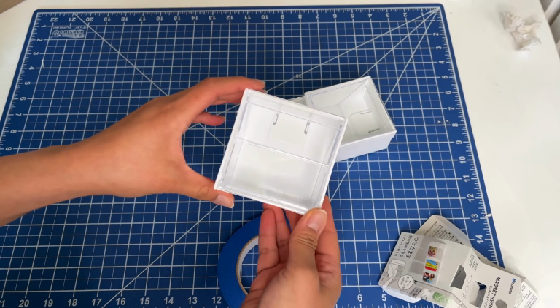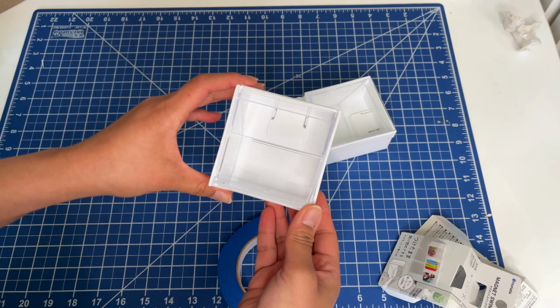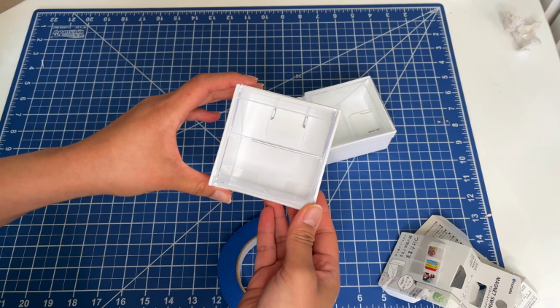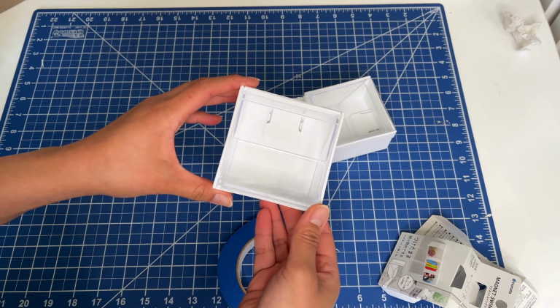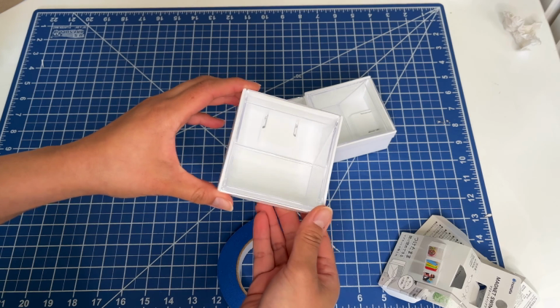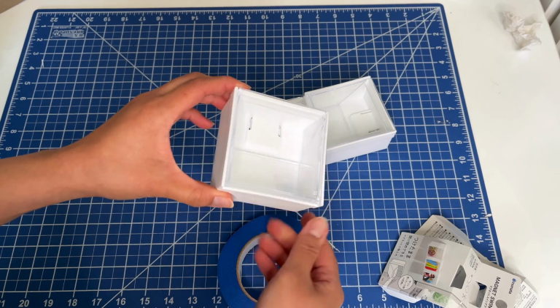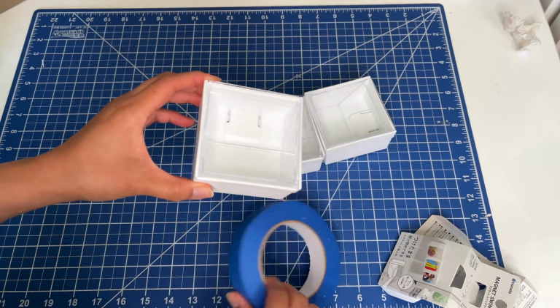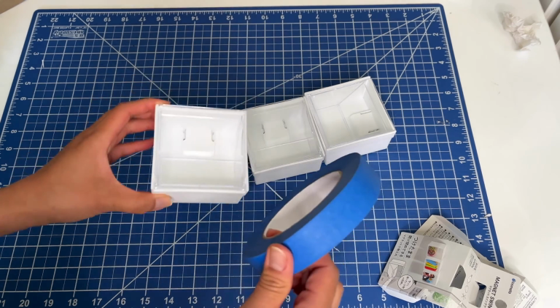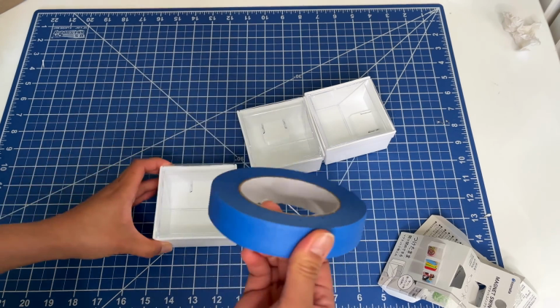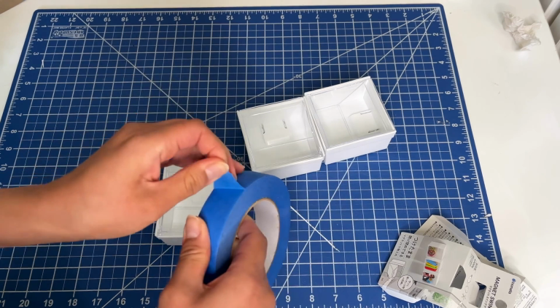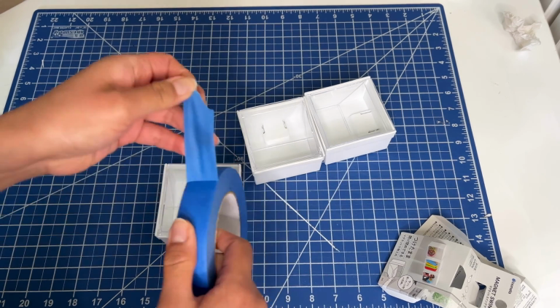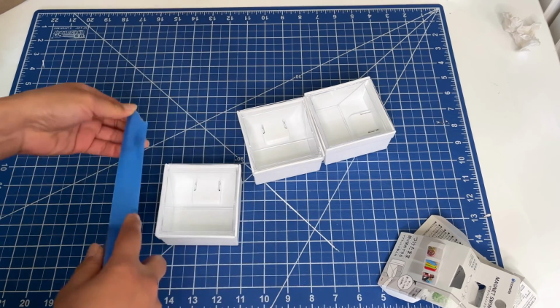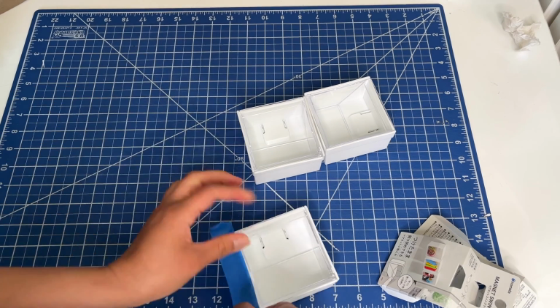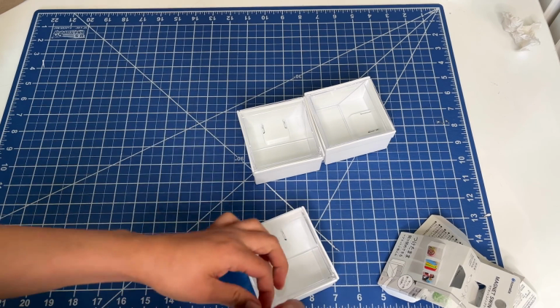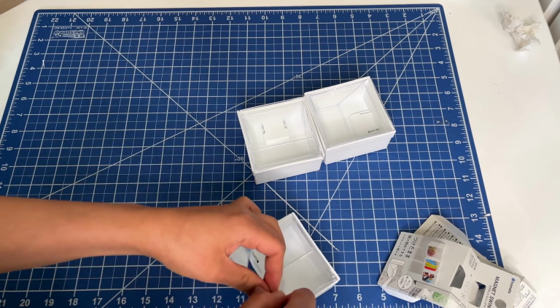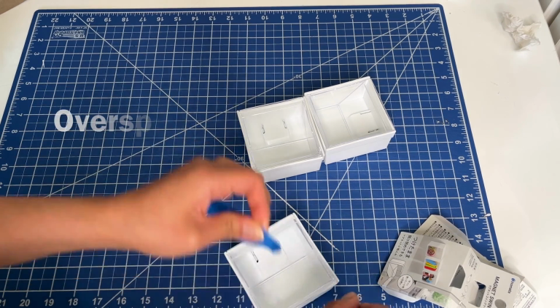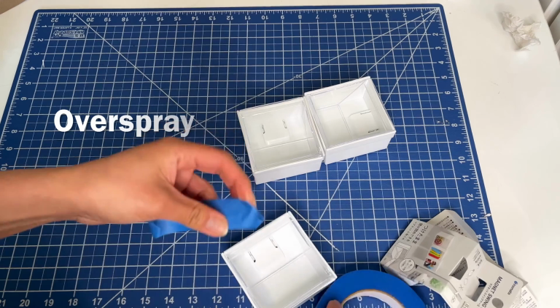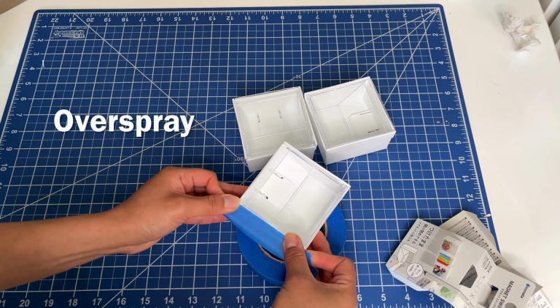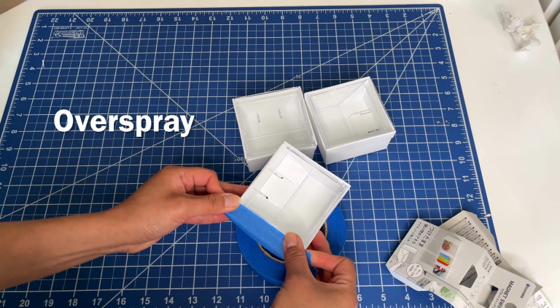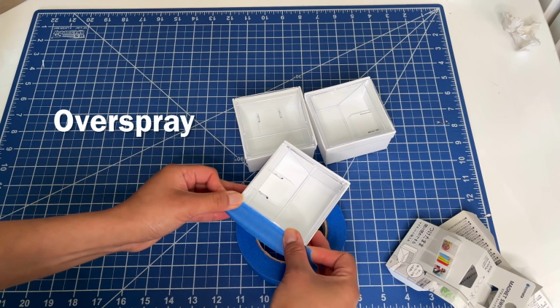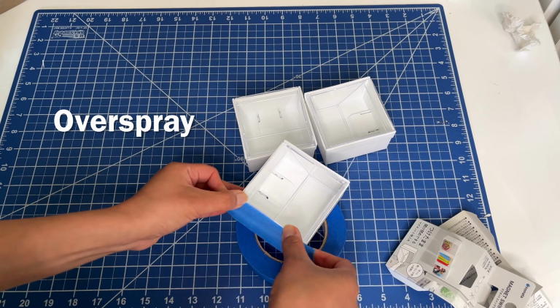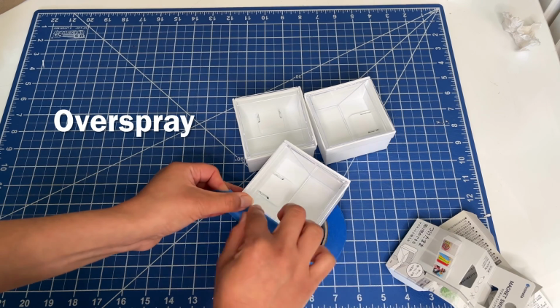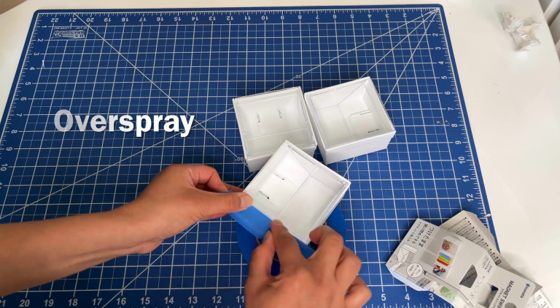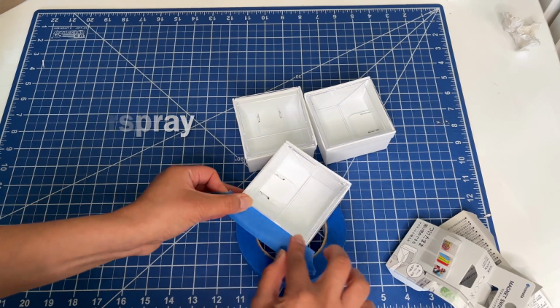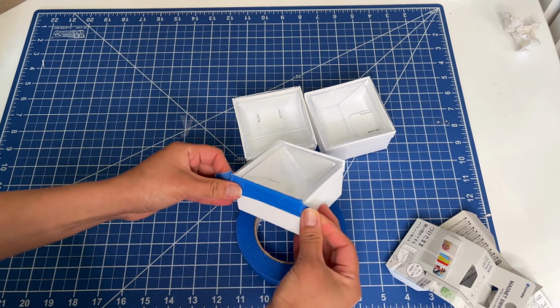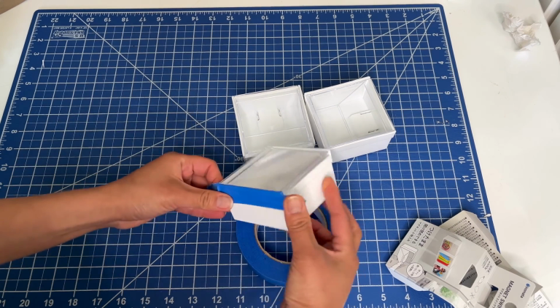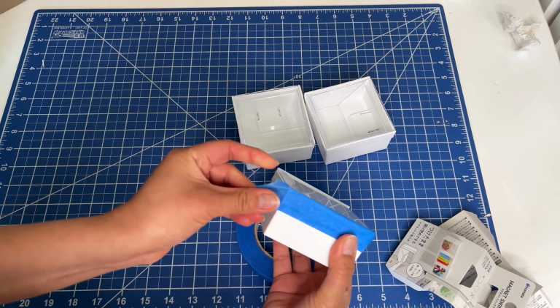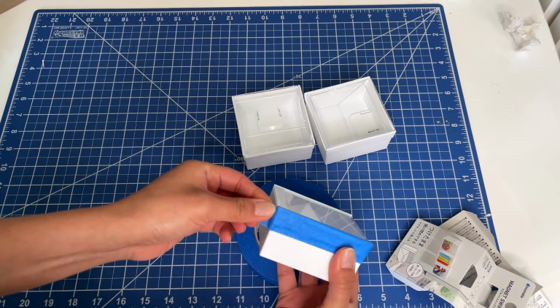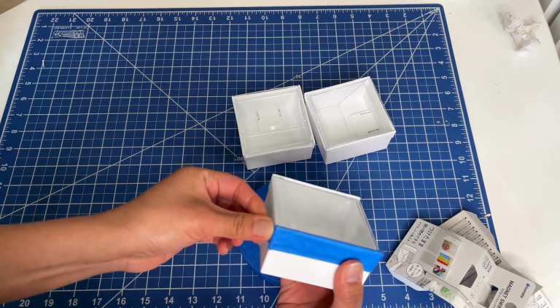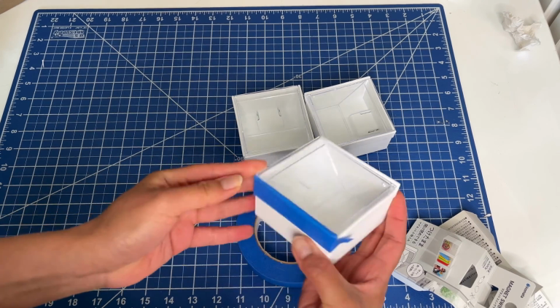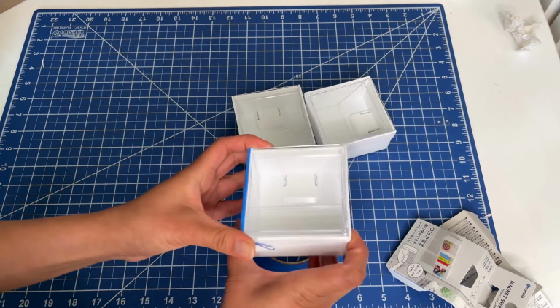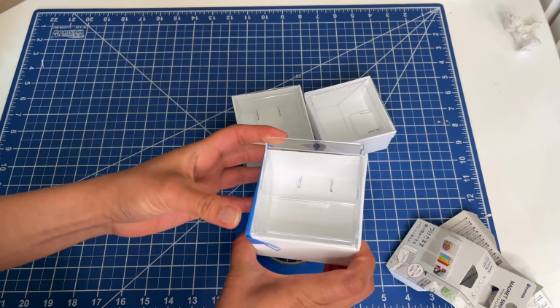I want to print all the way to the edges, so I'm going to use some blue tape to prevent overspray on the sides. Overspray is when ink kind of sprays off where it's not supposed to — in this case, the sides of the container.